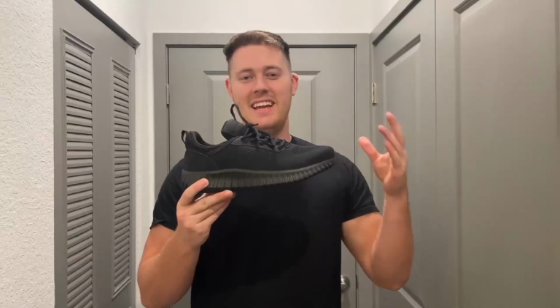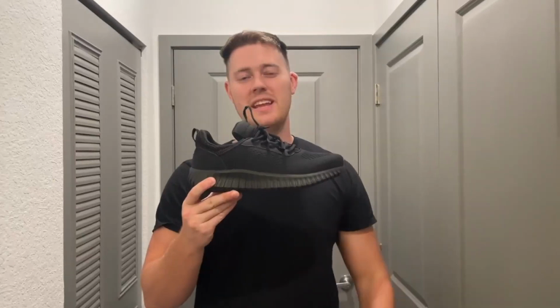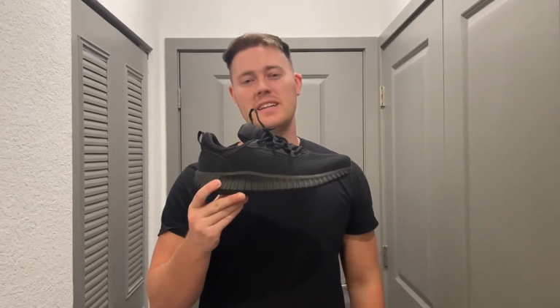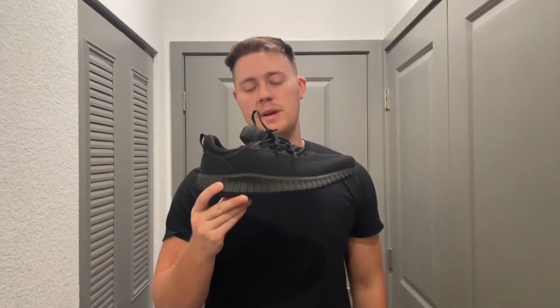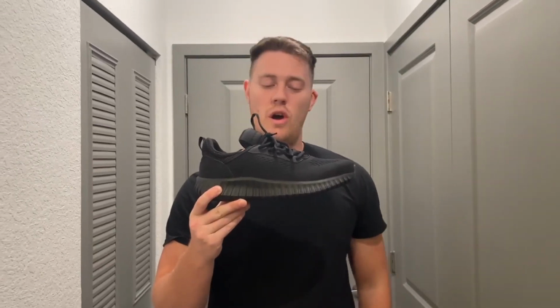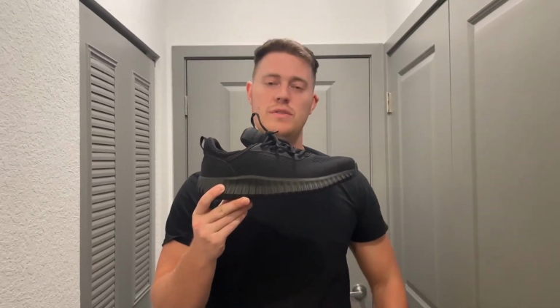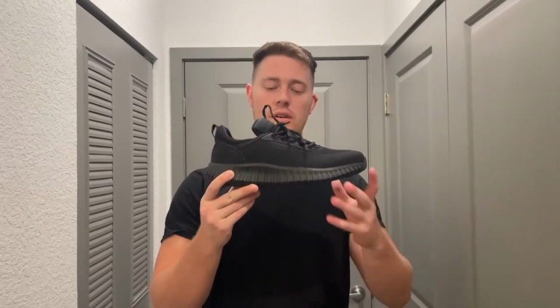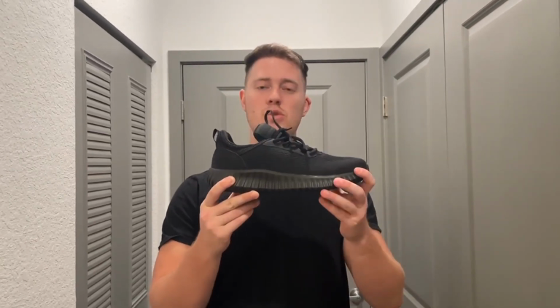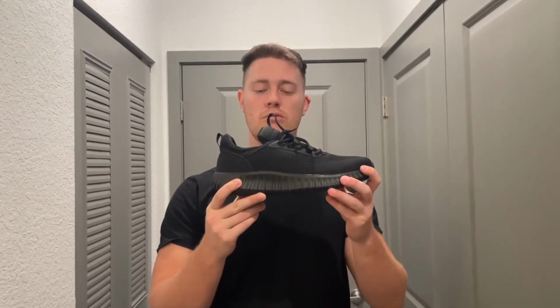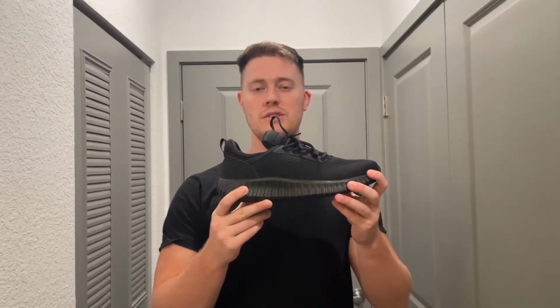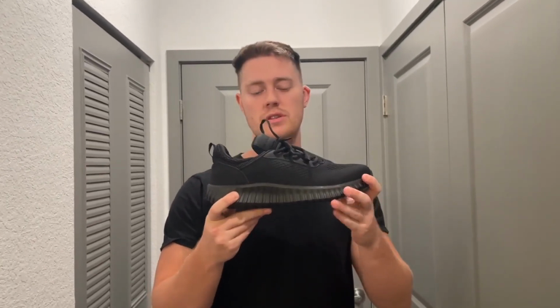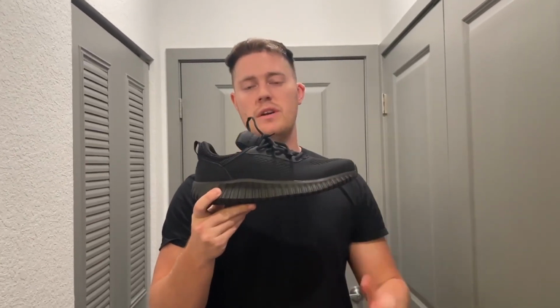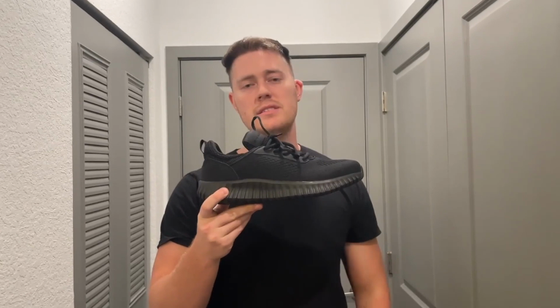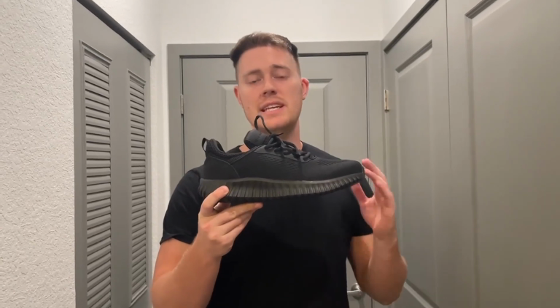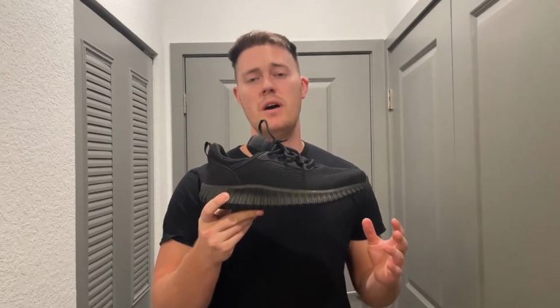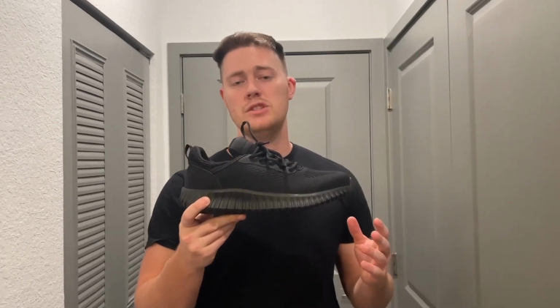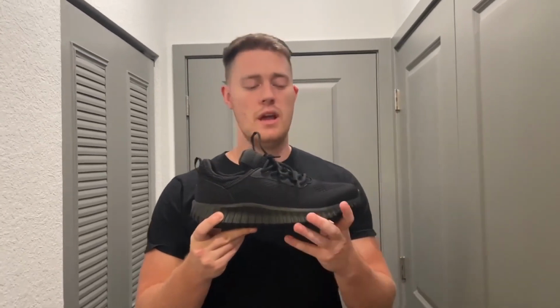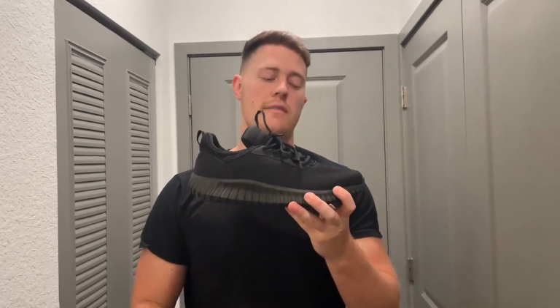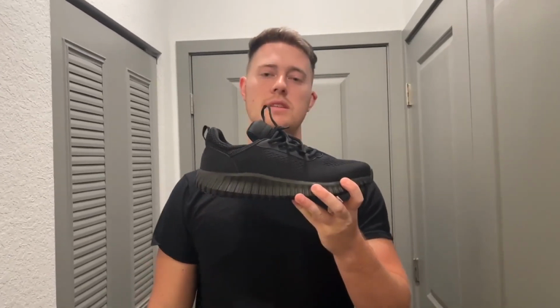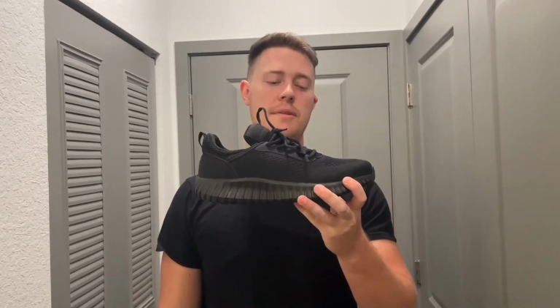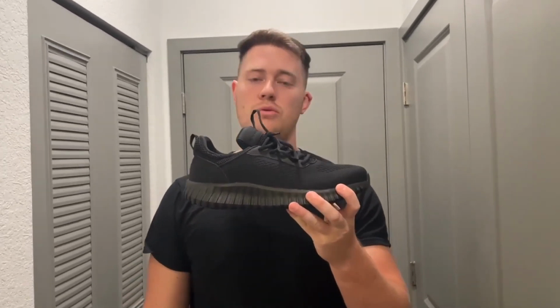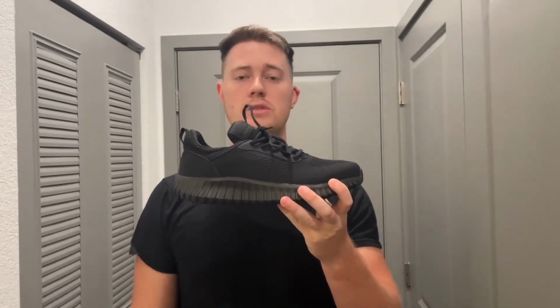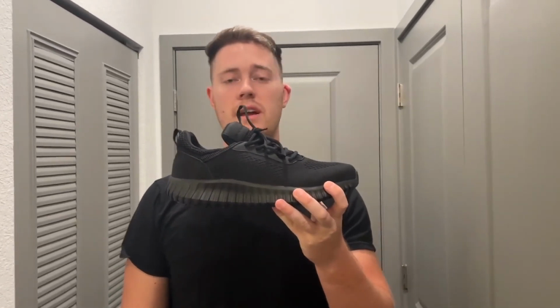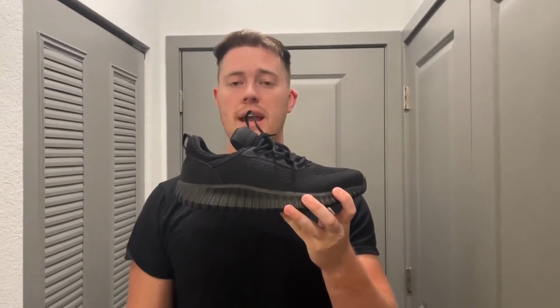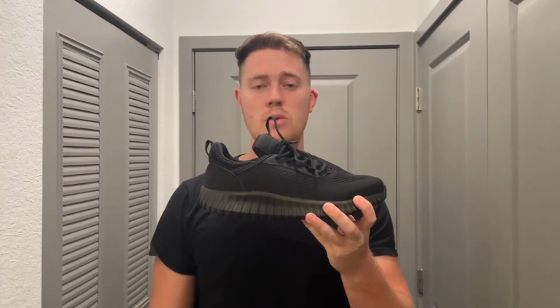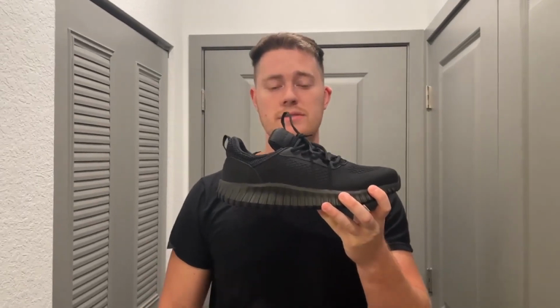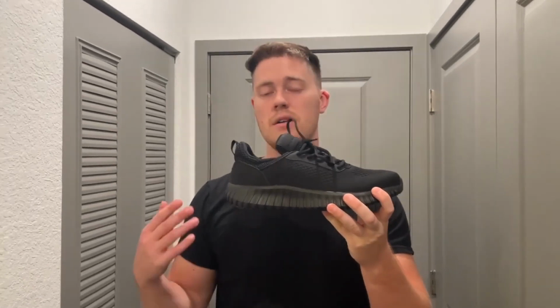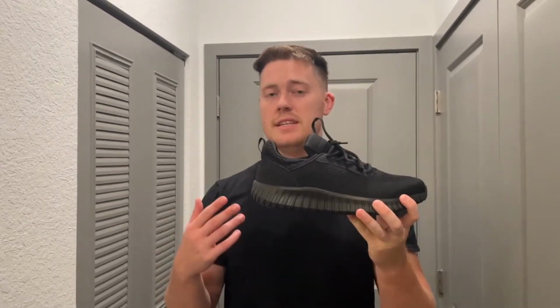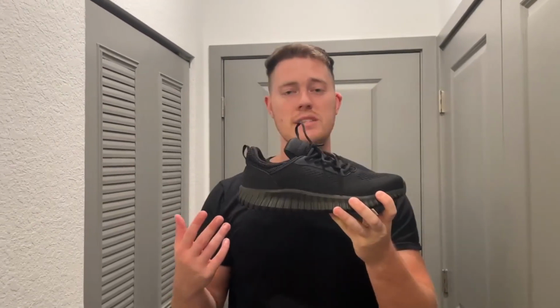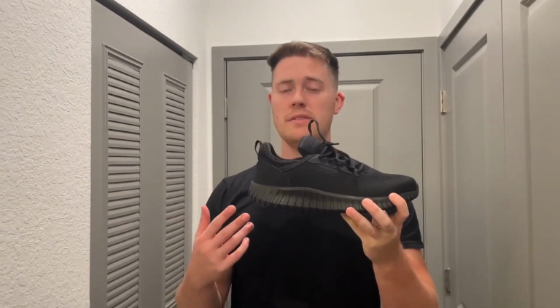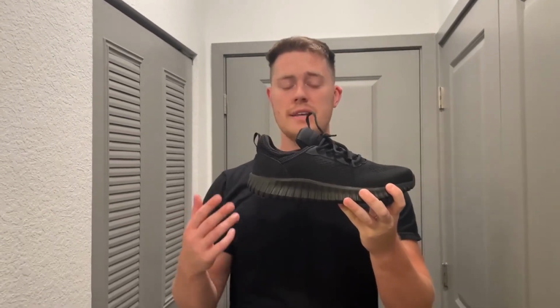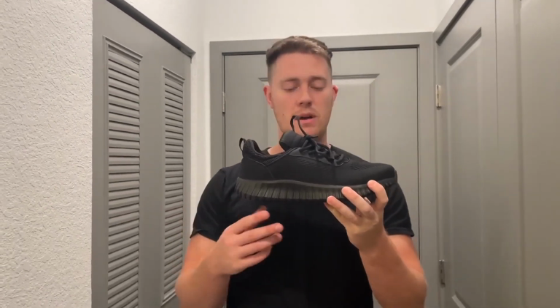Hello, today I'm very excited to bring to you an honest review of these Bruno Mark running shoes. These shoes right here — this is a six-month update. I've worn them to the gym, running, or doing any outside activity for about twice a week for six months.